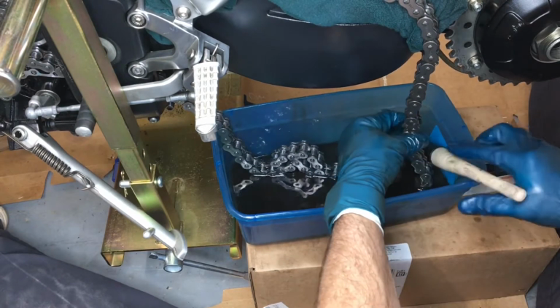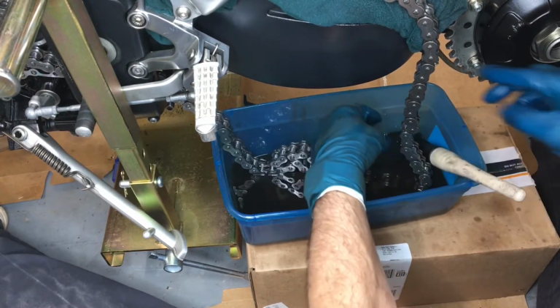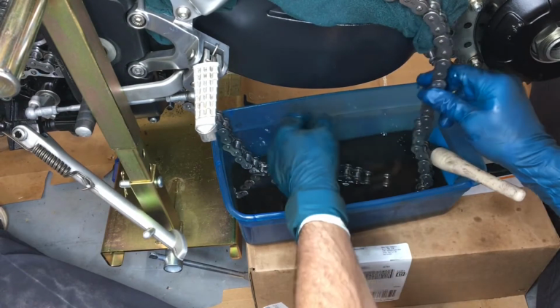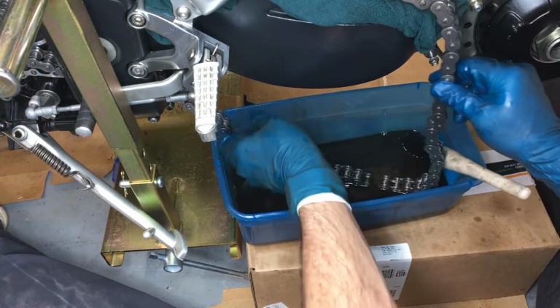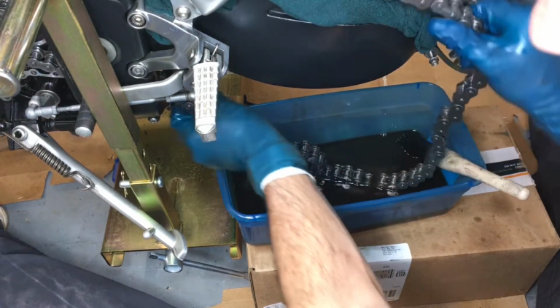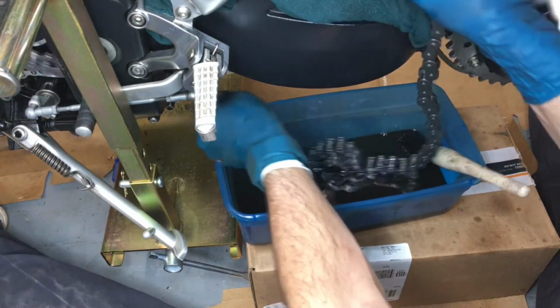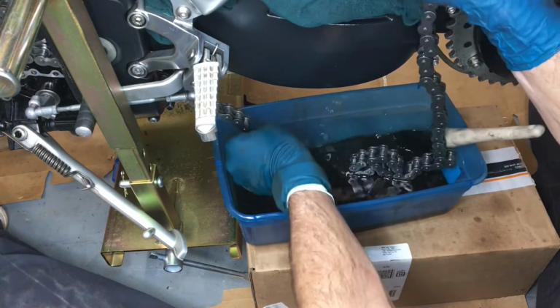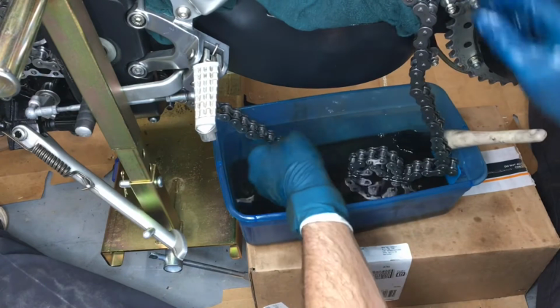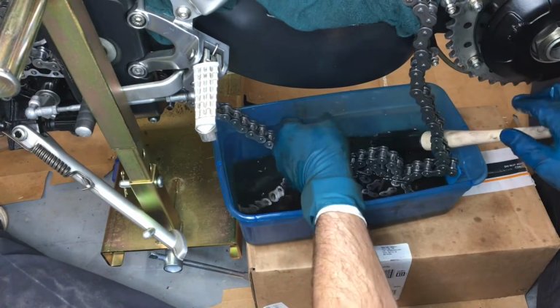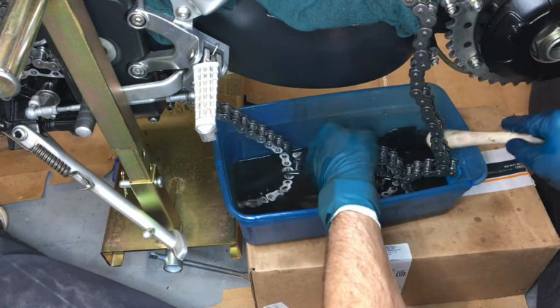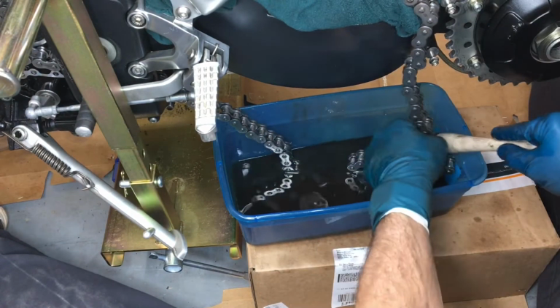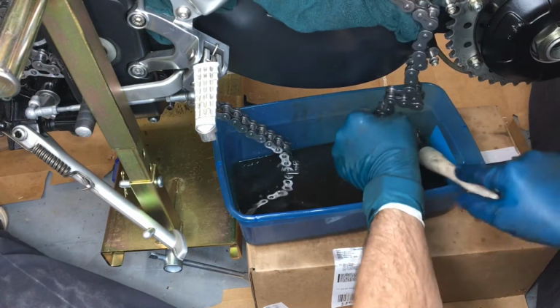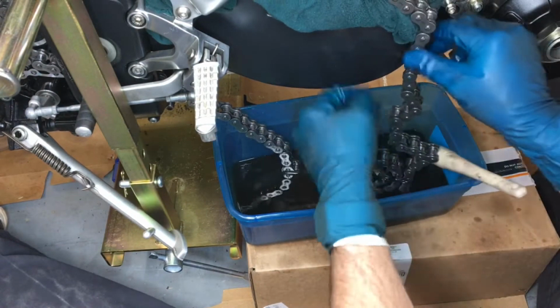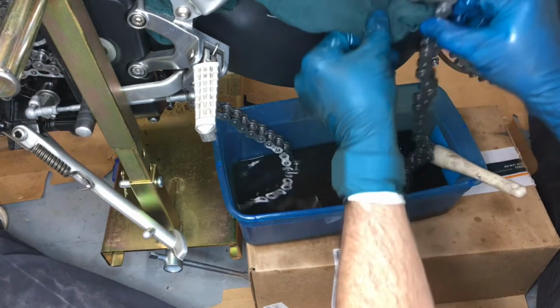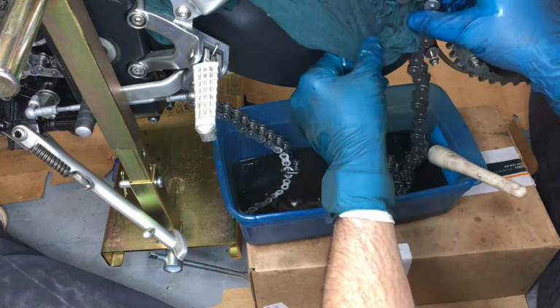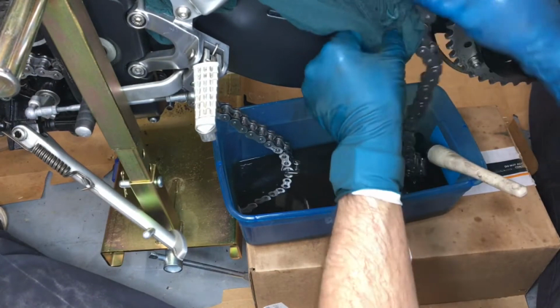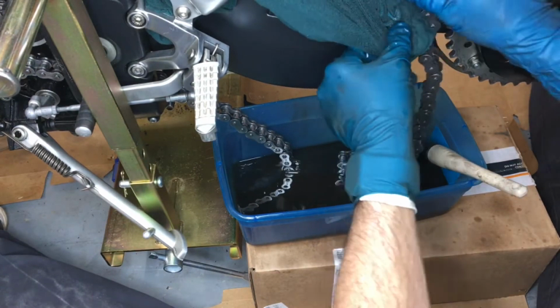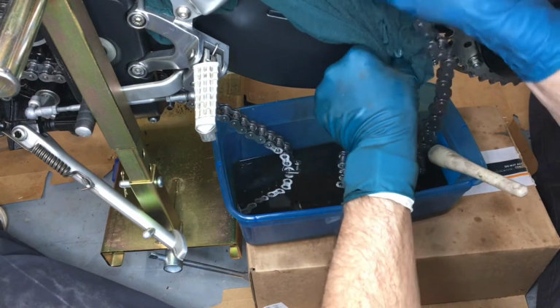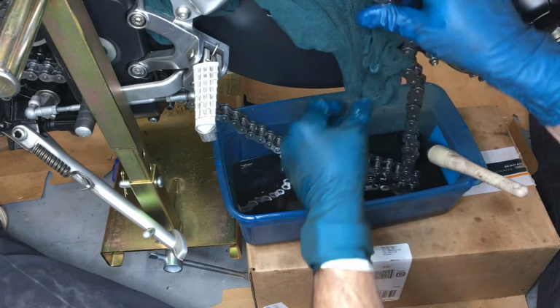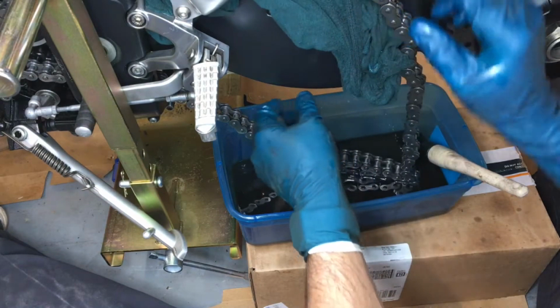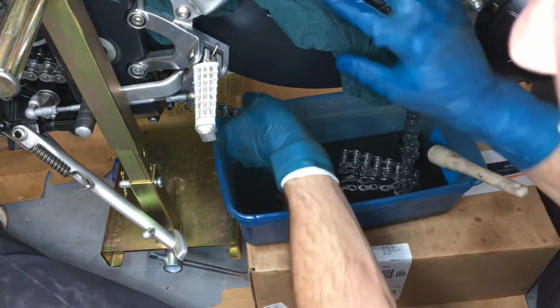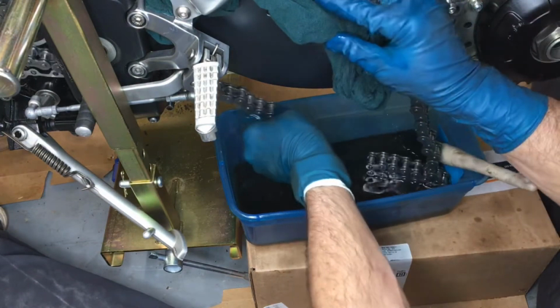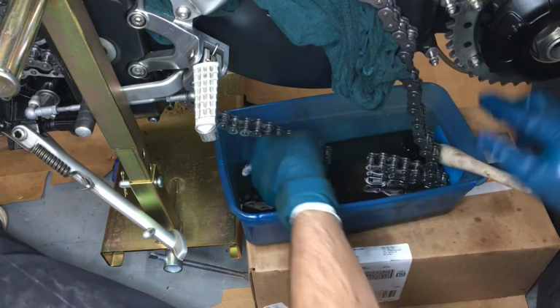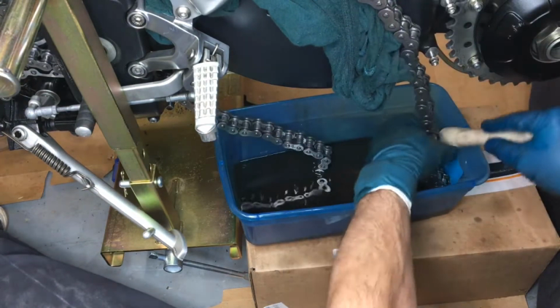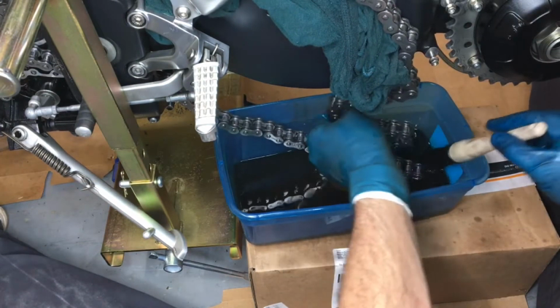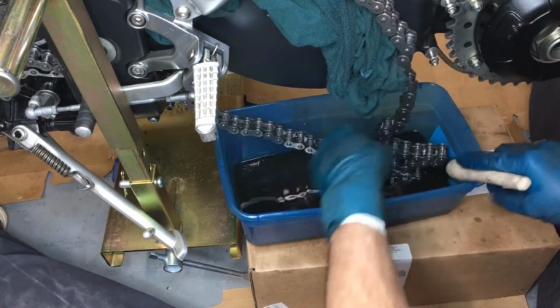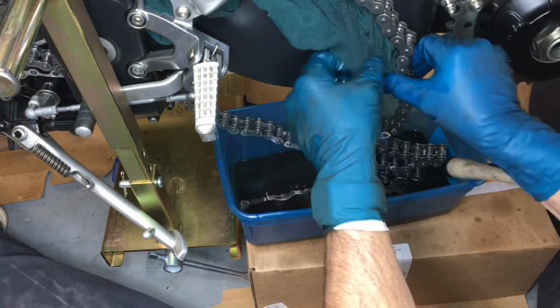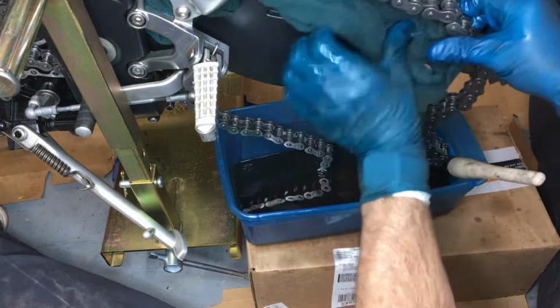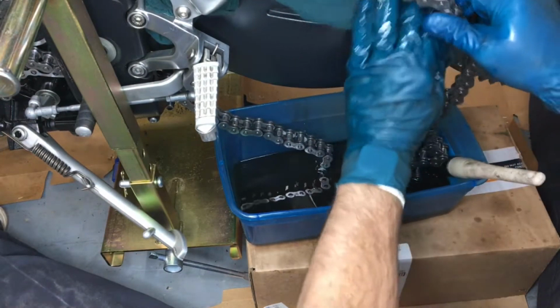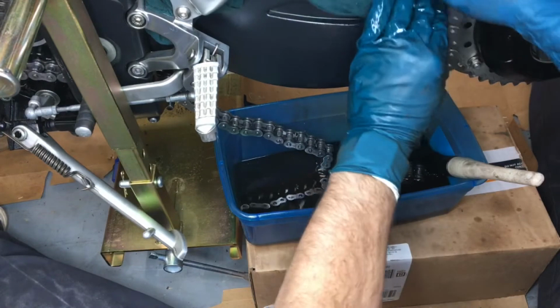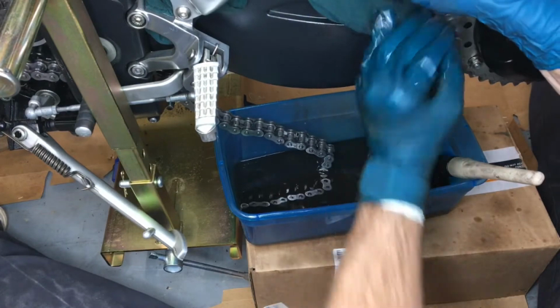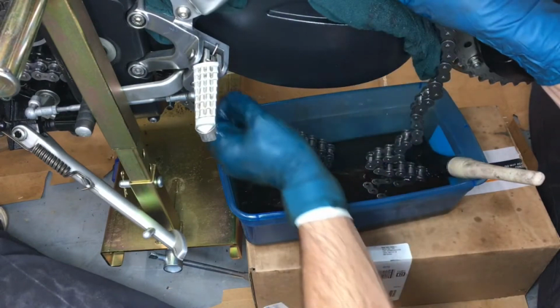Once I'm done cleaning it, it's already lubed. I'm just gonna dry it off as best I can so as not to attract more dirt, and then it will be done.